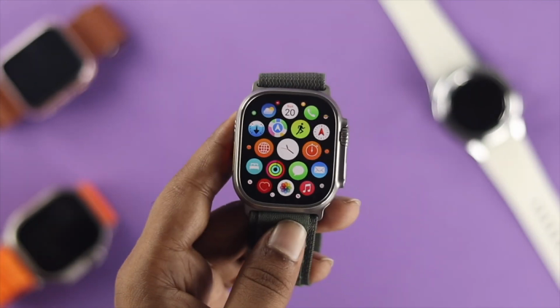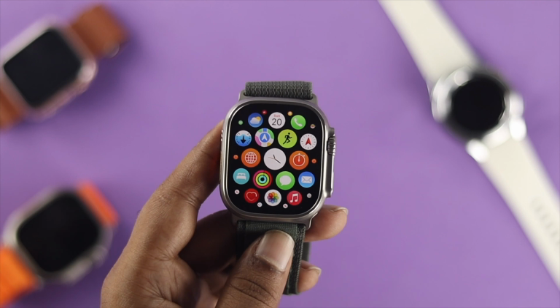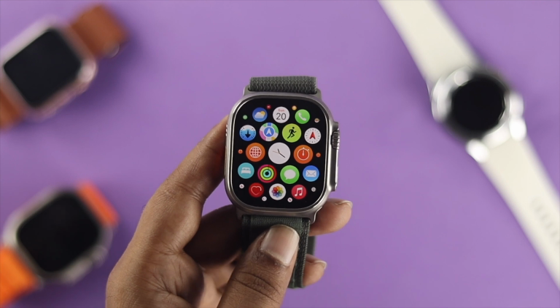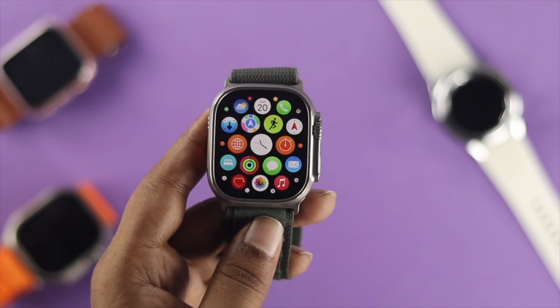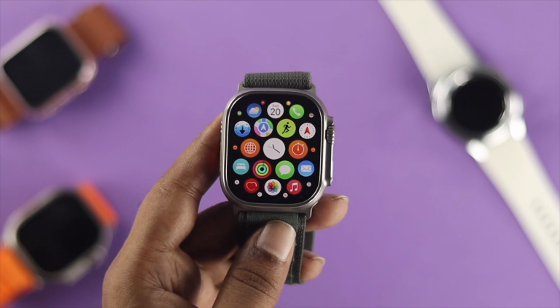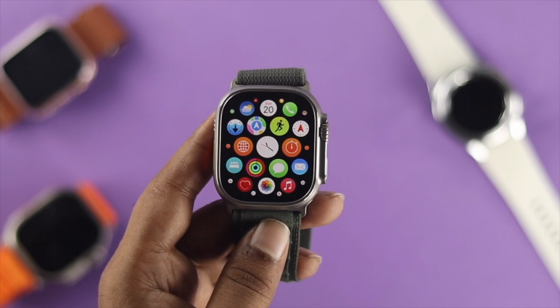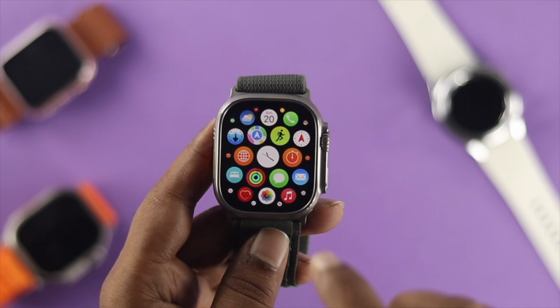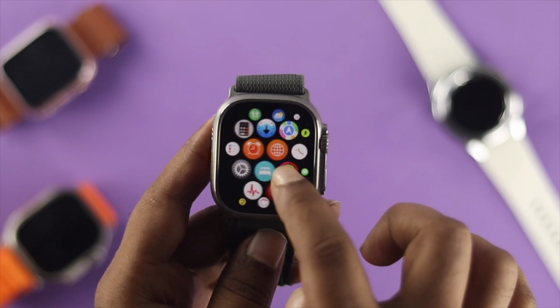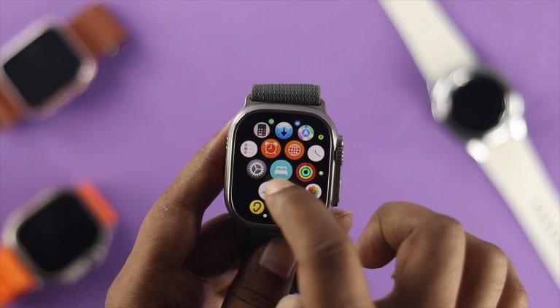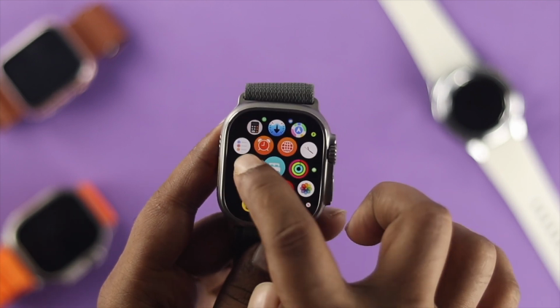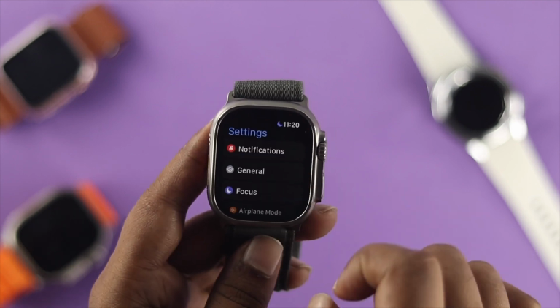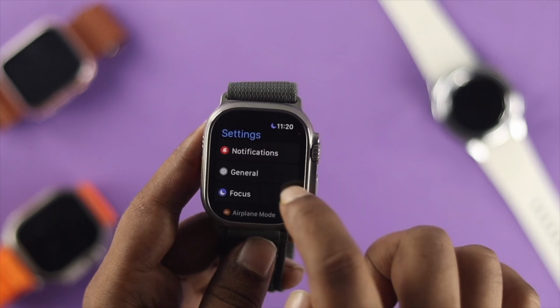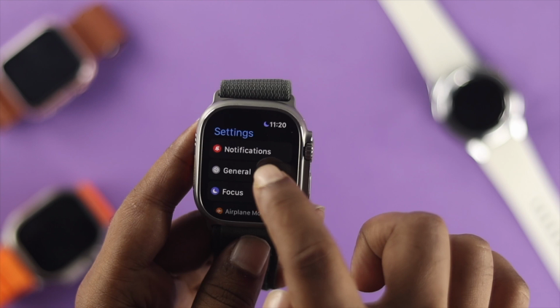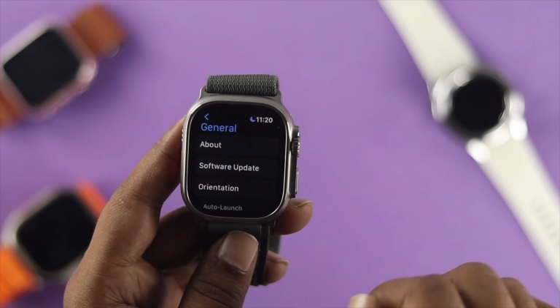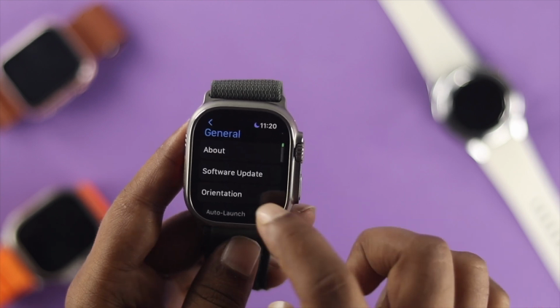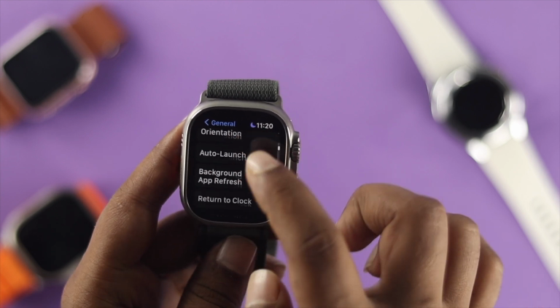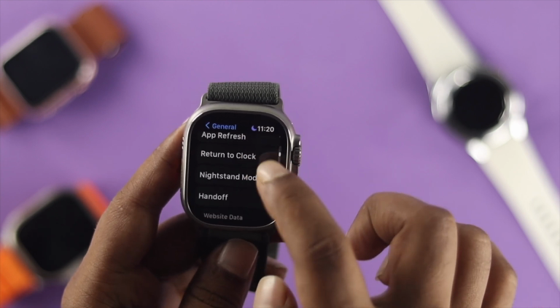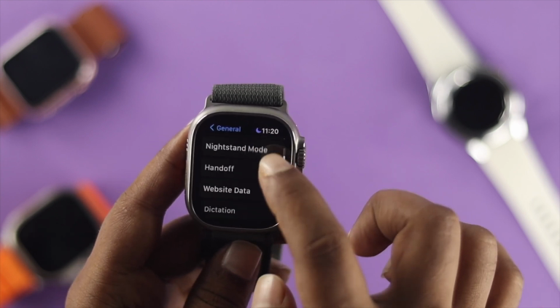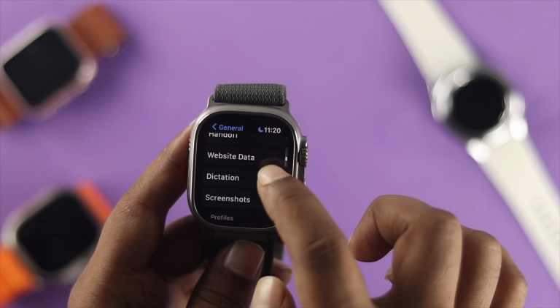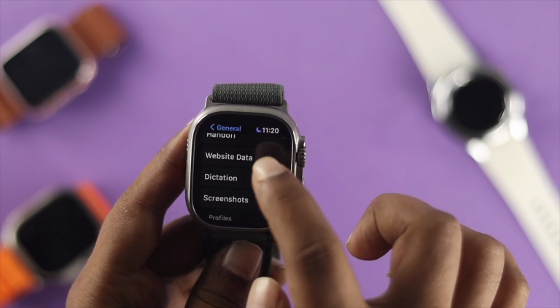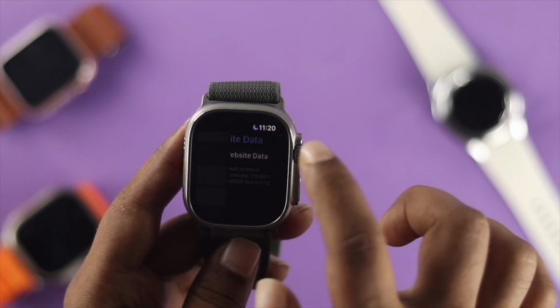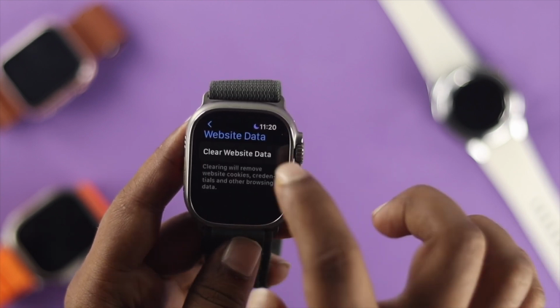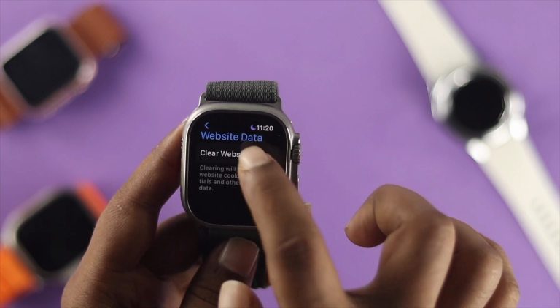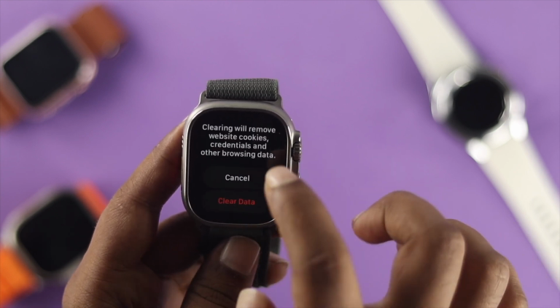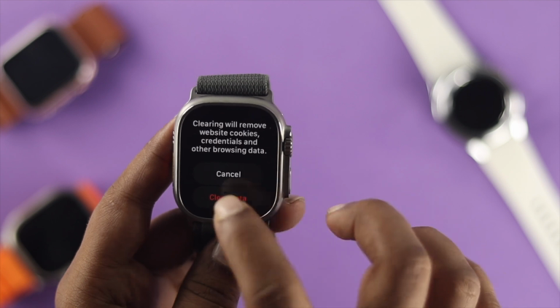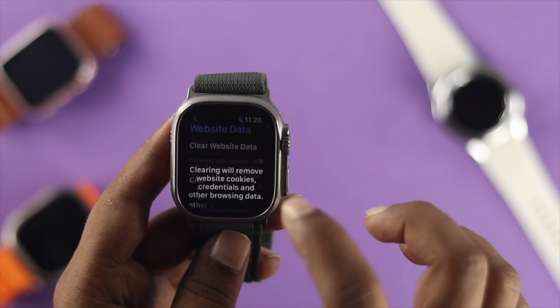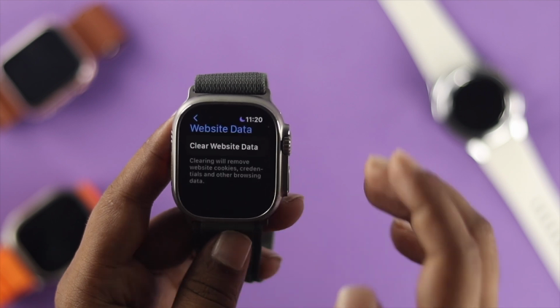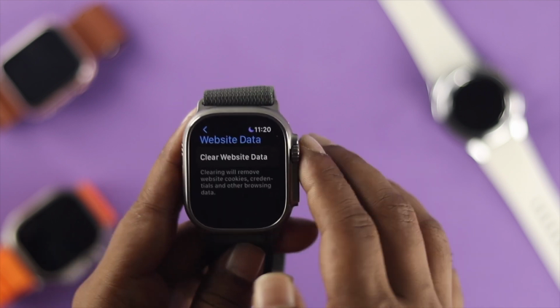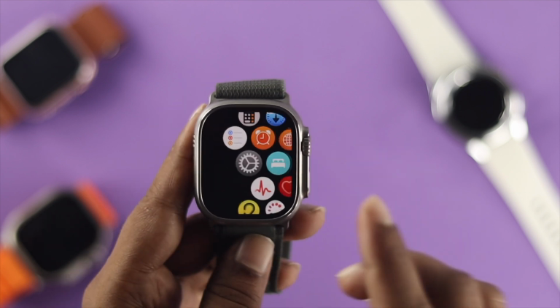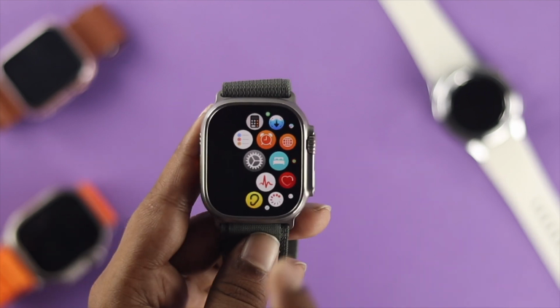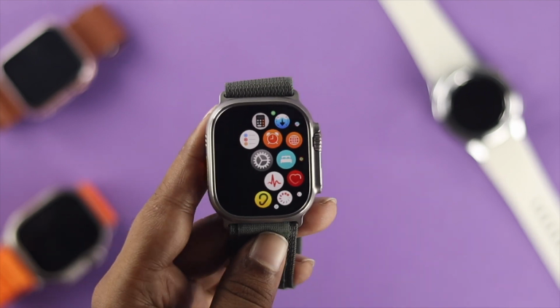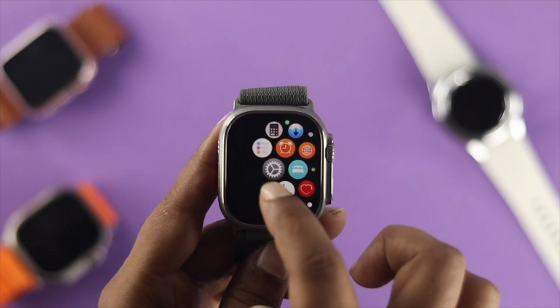If you still have the same problem and cannot browse anything from your Apple Watch, open up Settings on your Apple Watch, tap on General, scroll down and tap on Website Data, and simply clear your Website Data in order to browse anything on your Apple Watch Ultra.